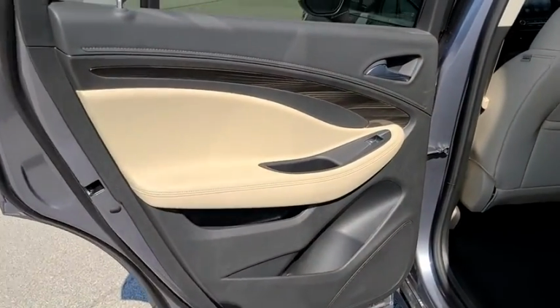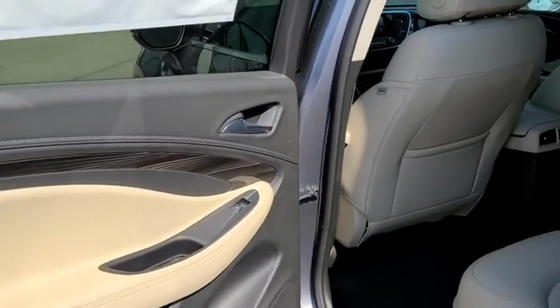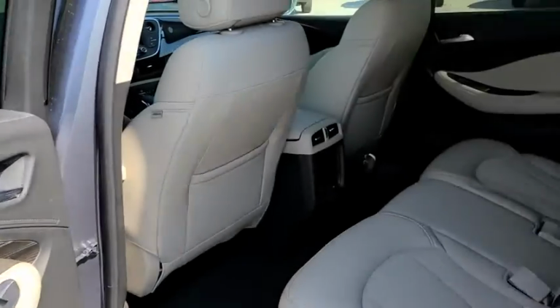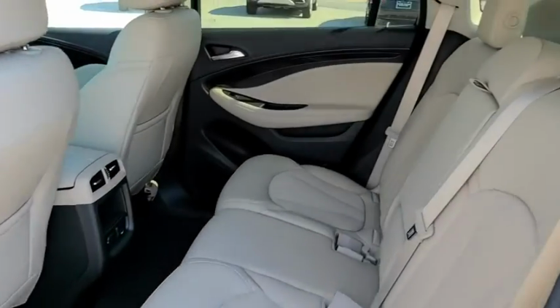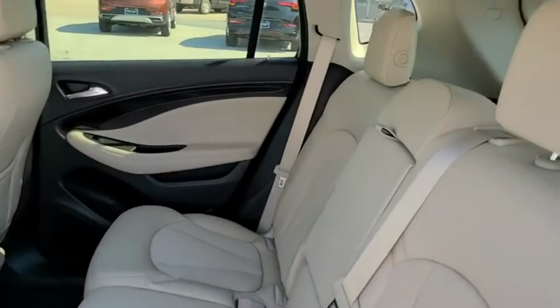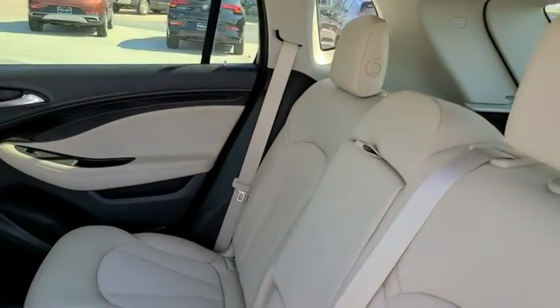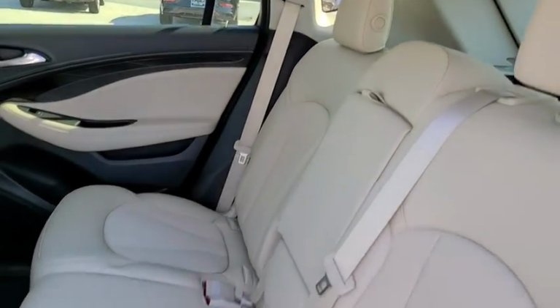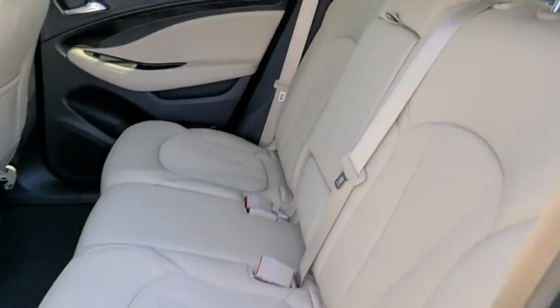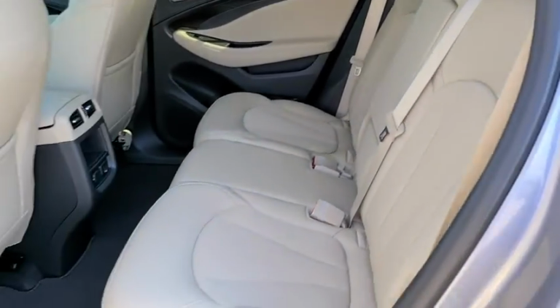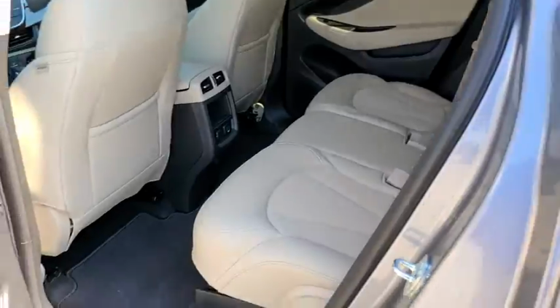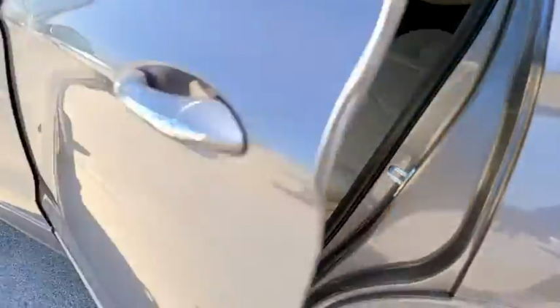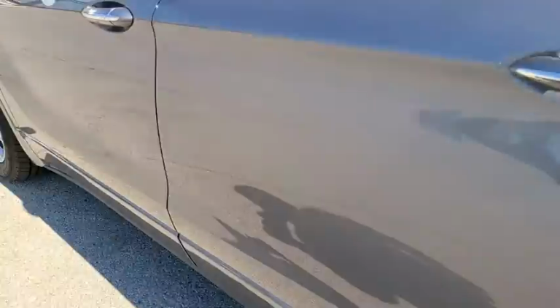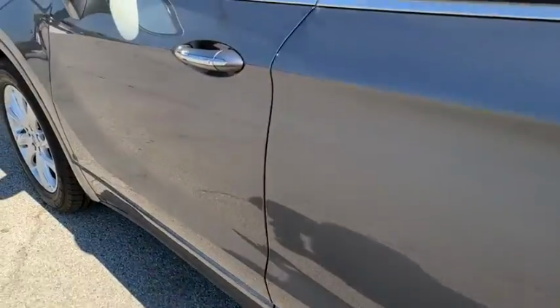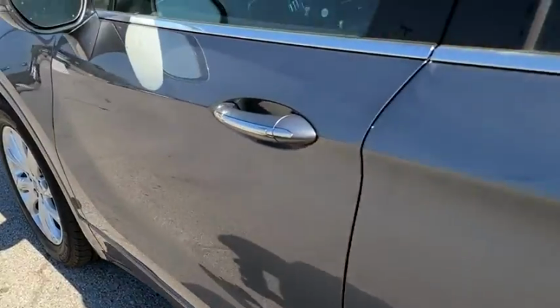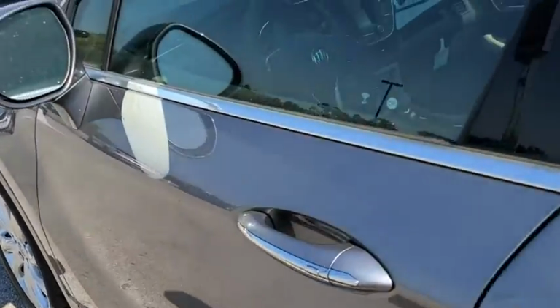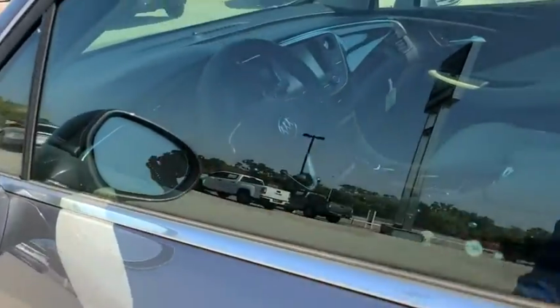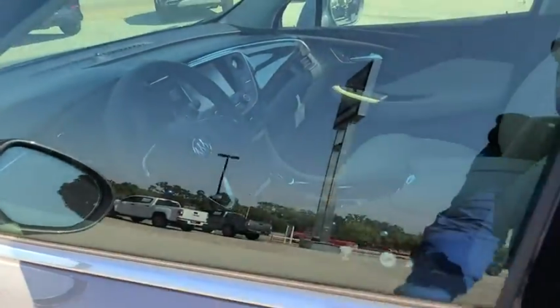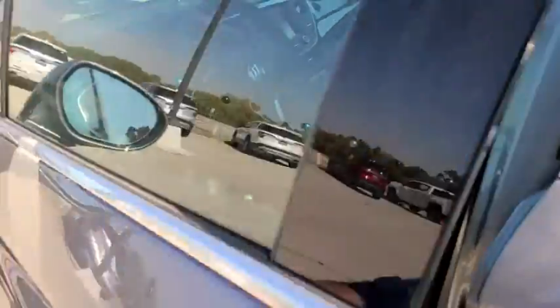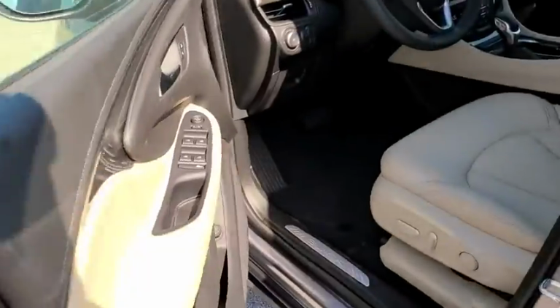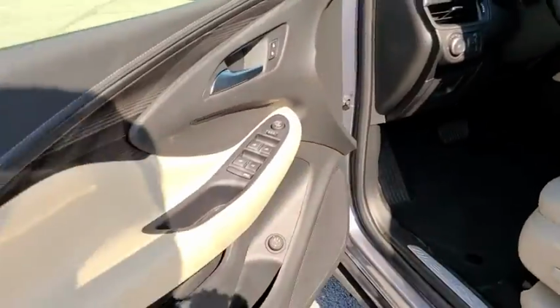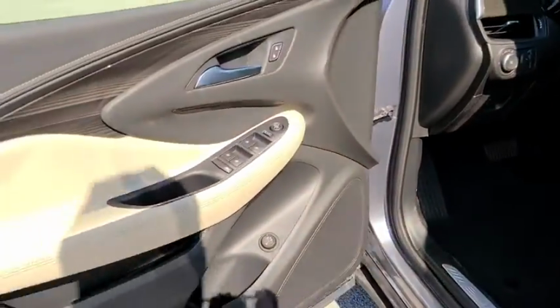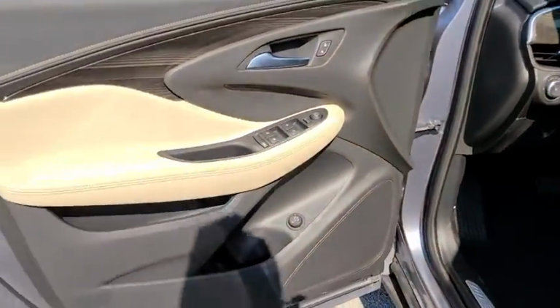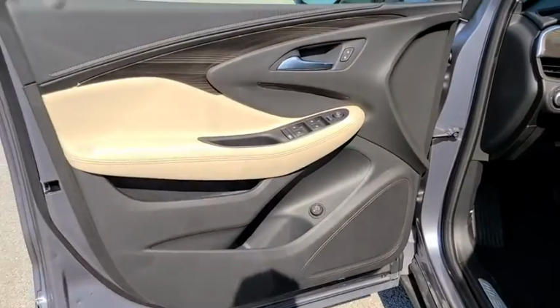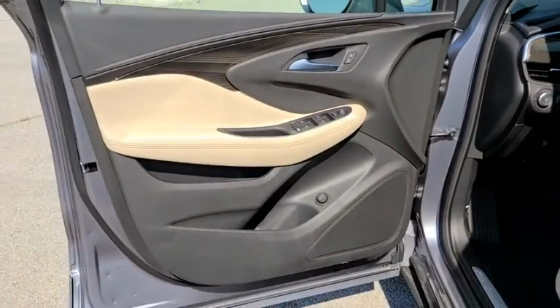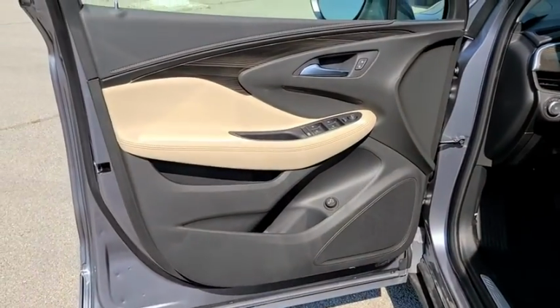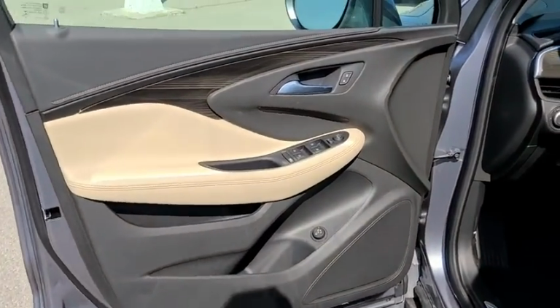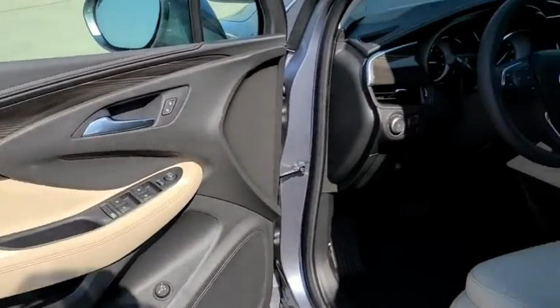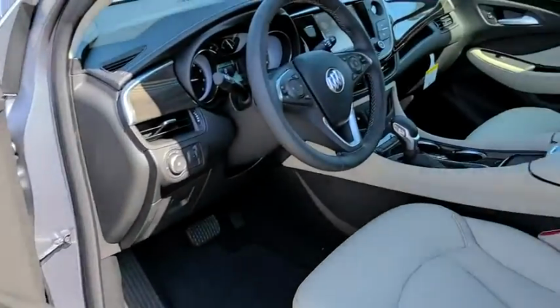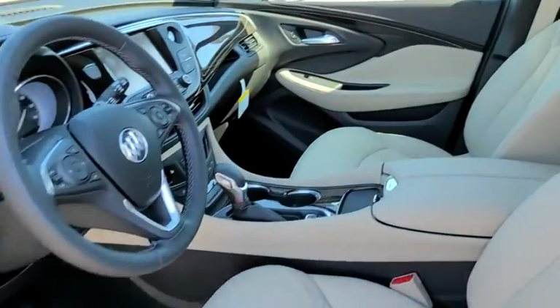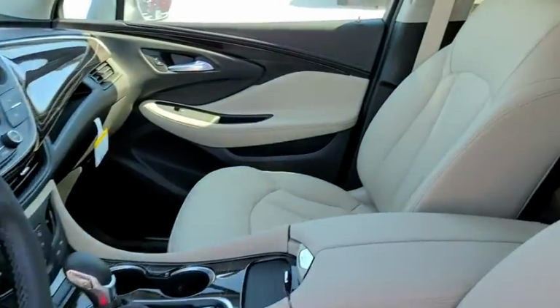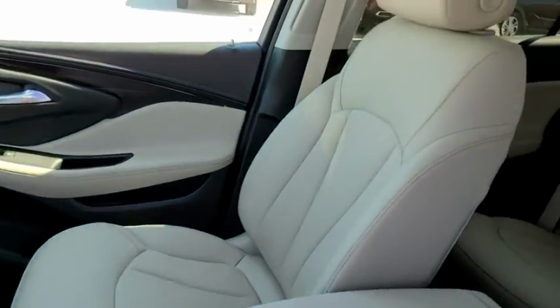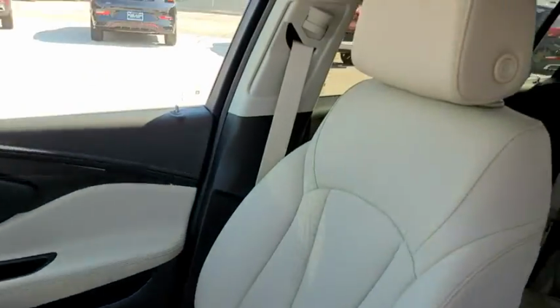Heated front driver and passenger seats, electronic stability control, fog lights, trip computer, security system, rear window defroster, power windows, panic alarm, and remote keyless entry.